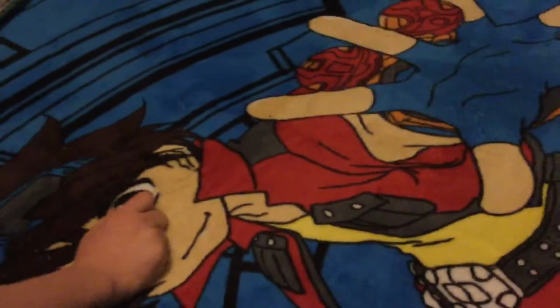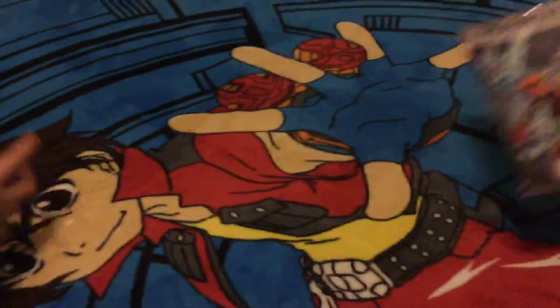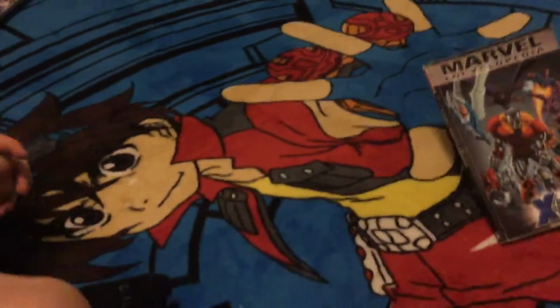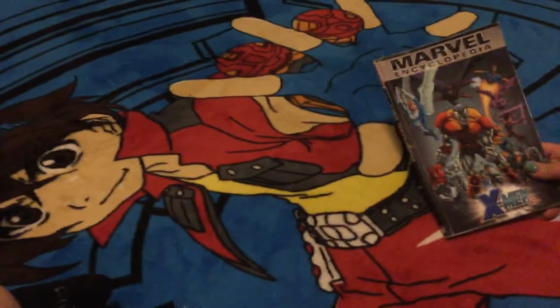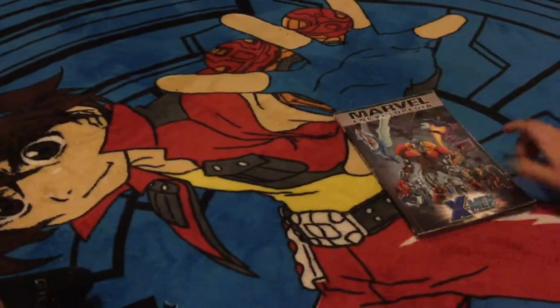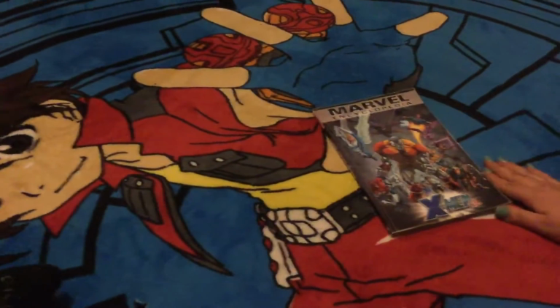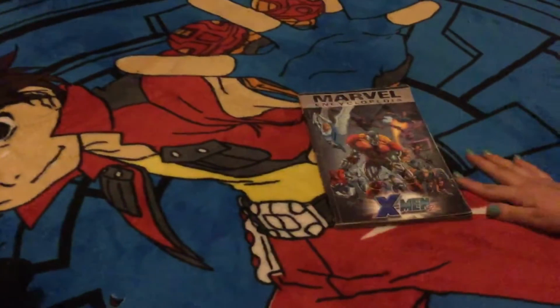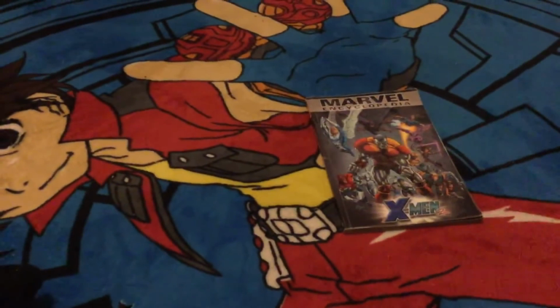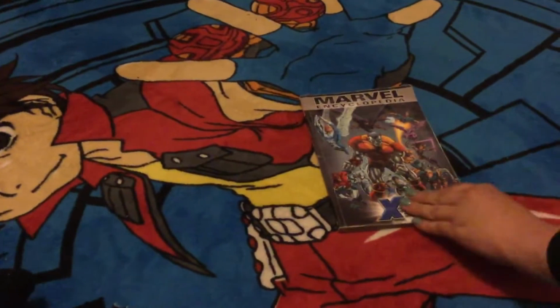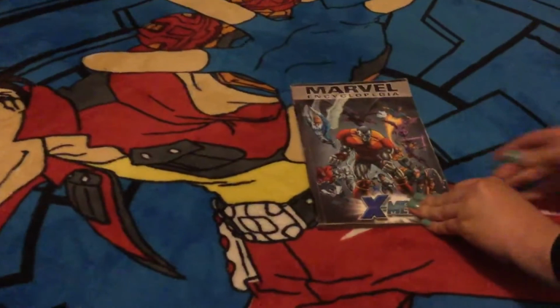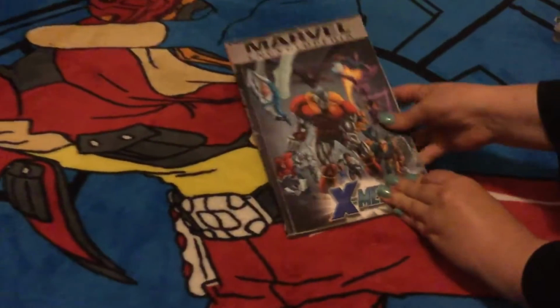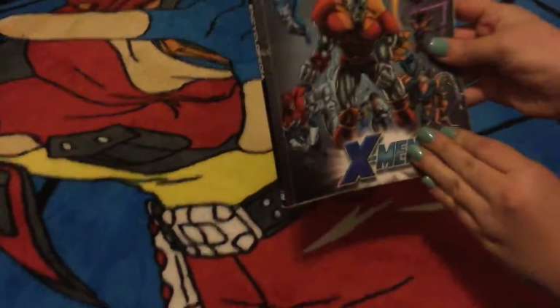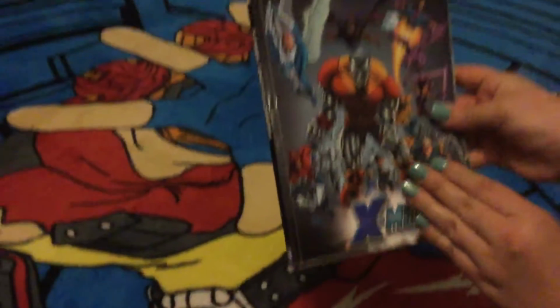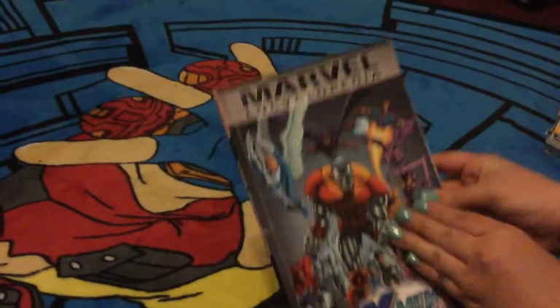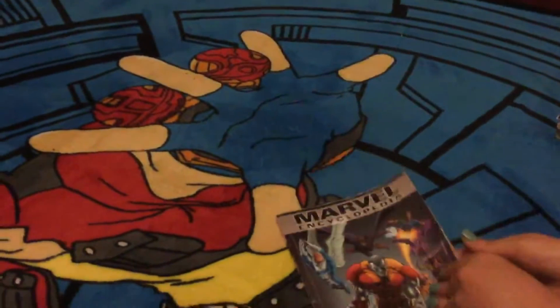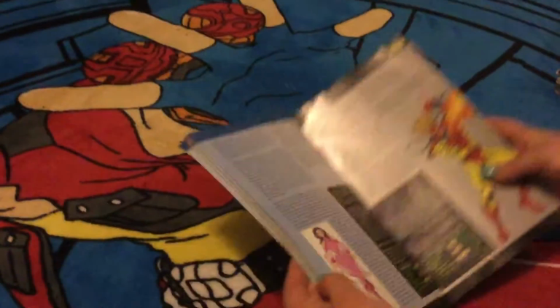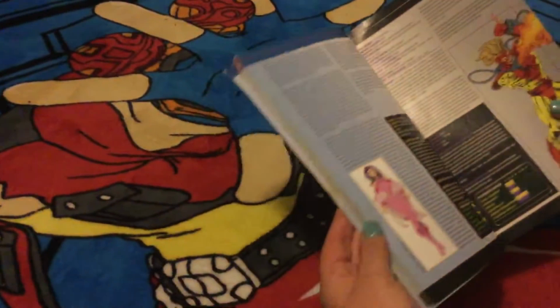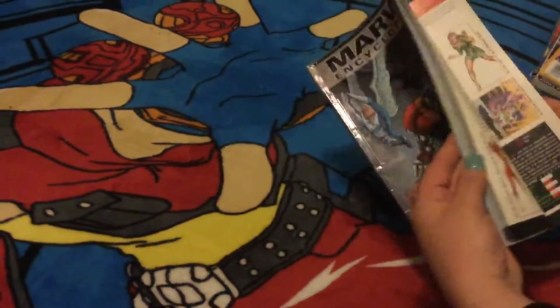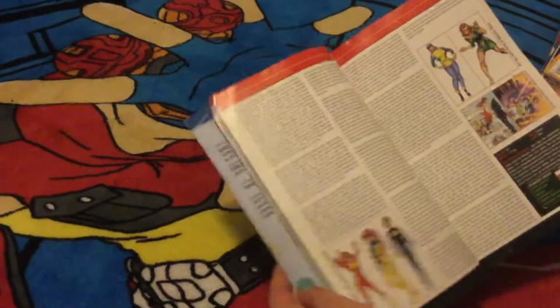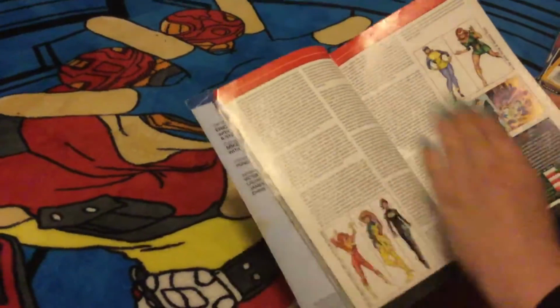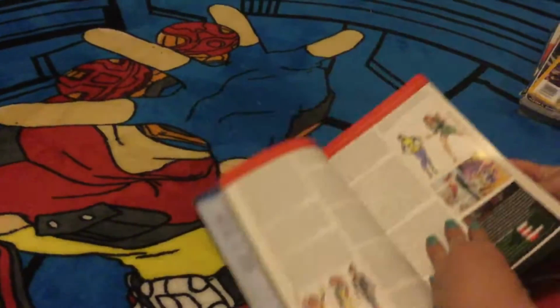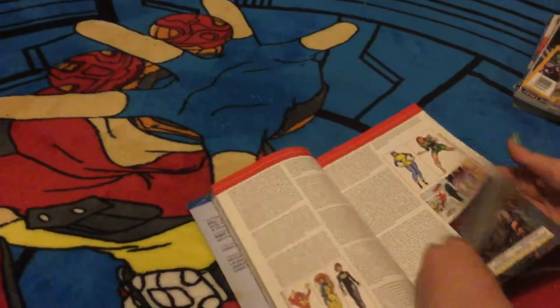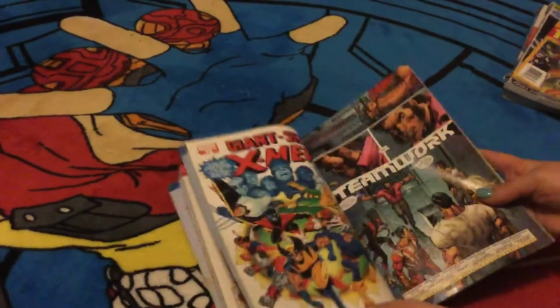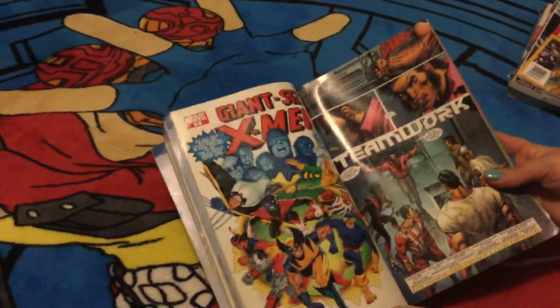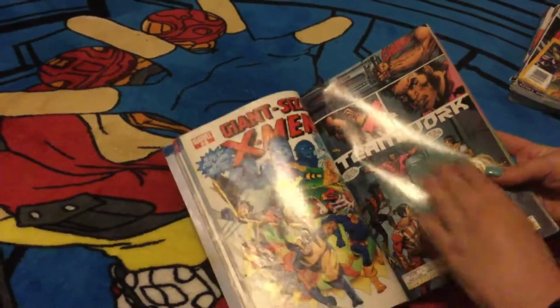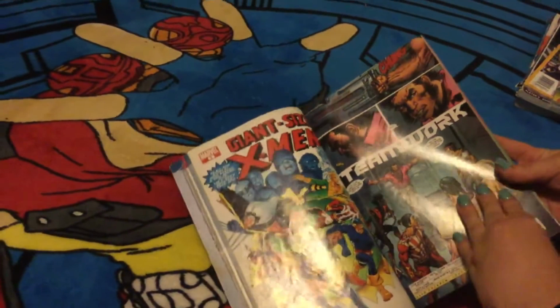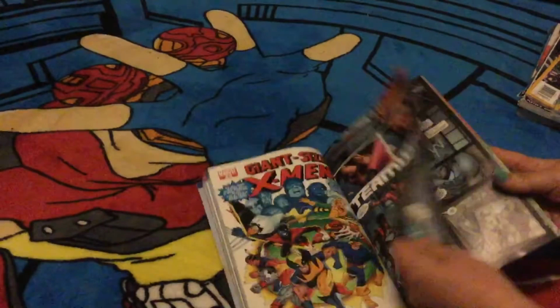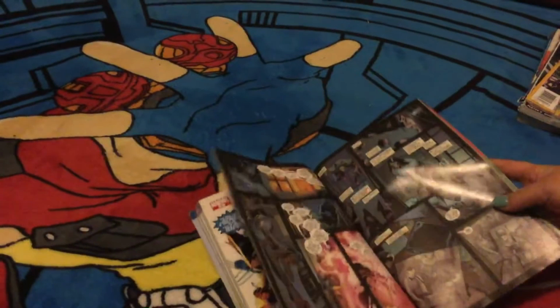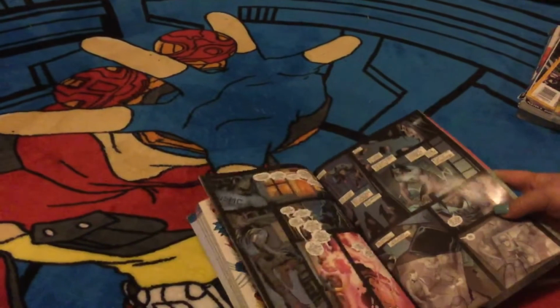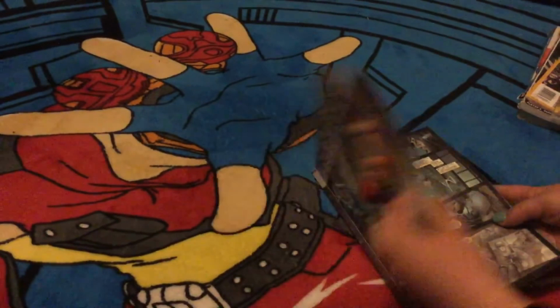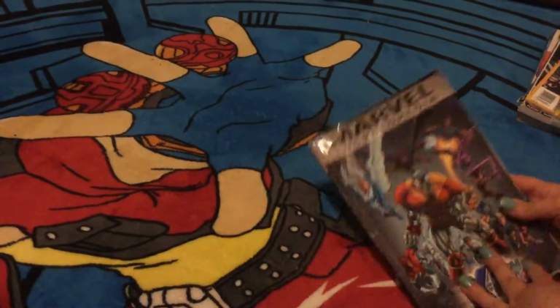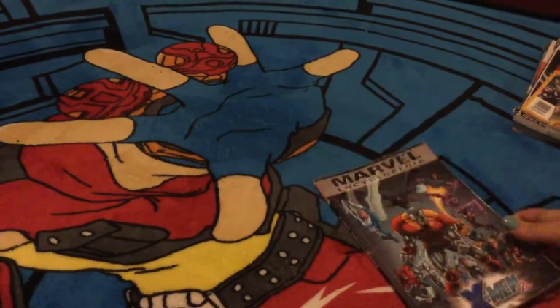What we found next was a Marvel Encyclopedia, X-Men 2. Pretty nice graphics in here. It's pretty interesting. Got some comics in there. Pretty cool find.